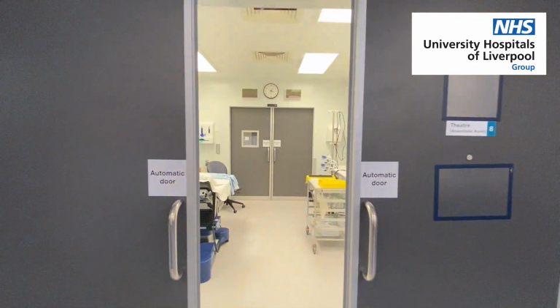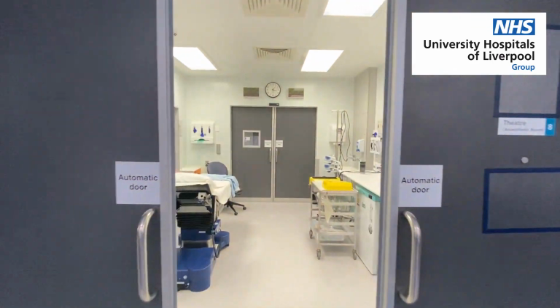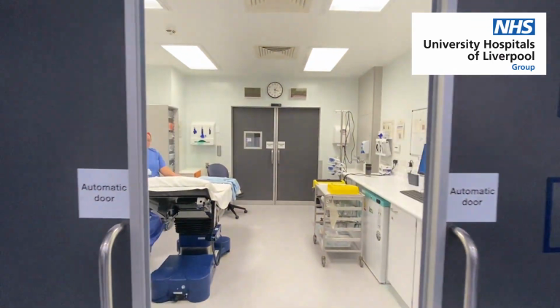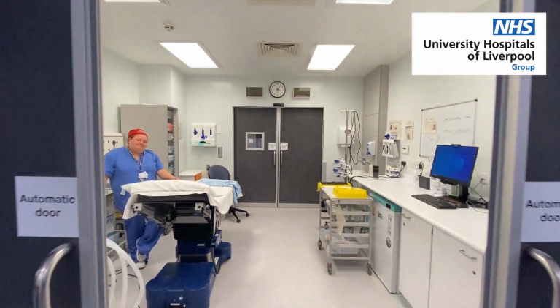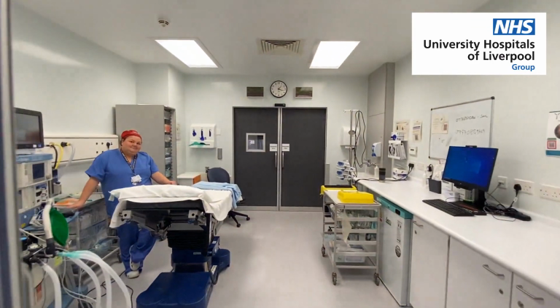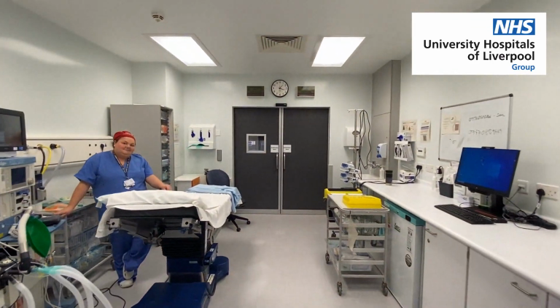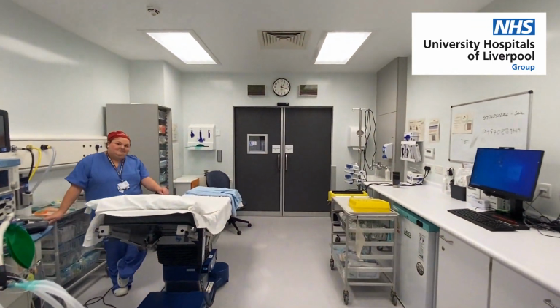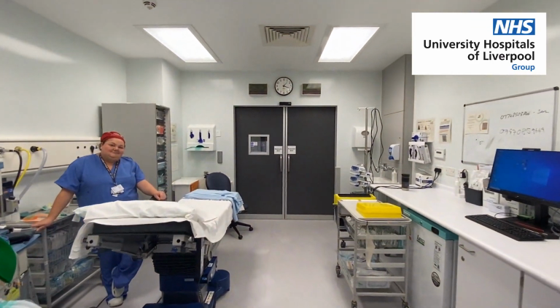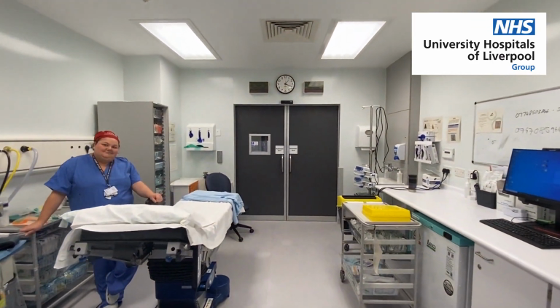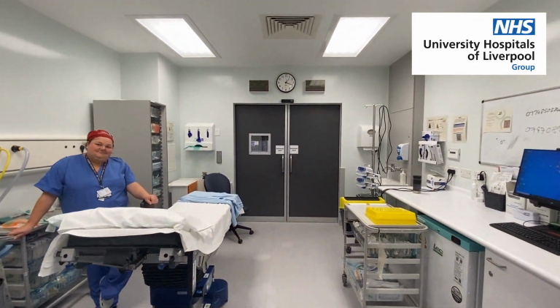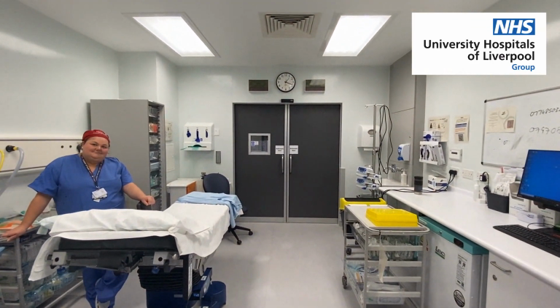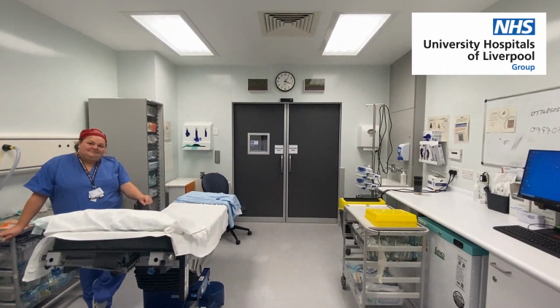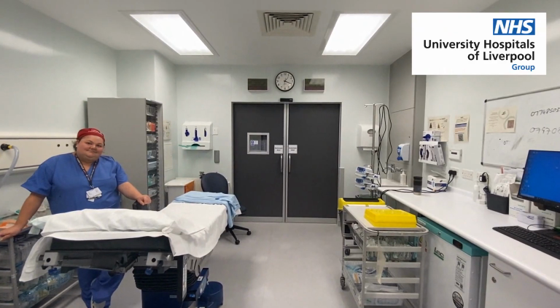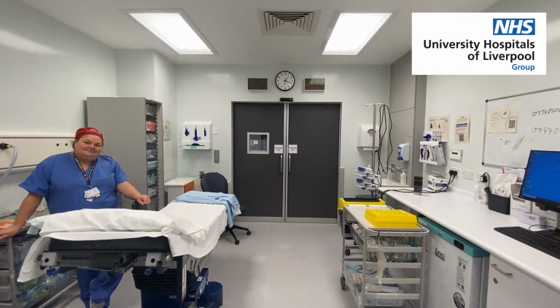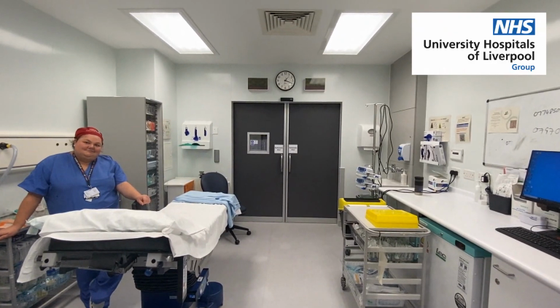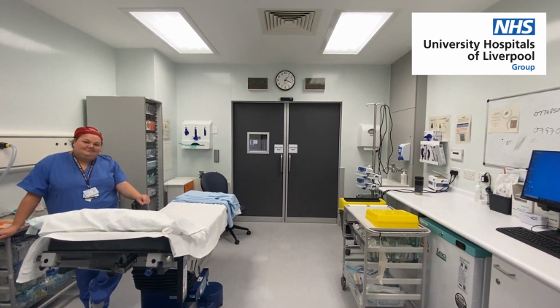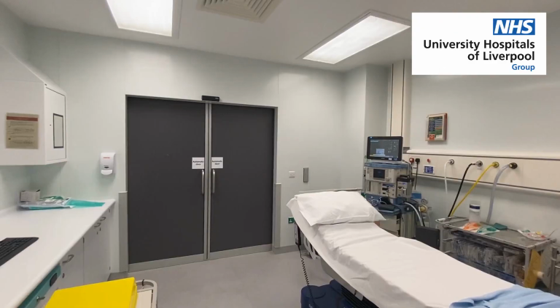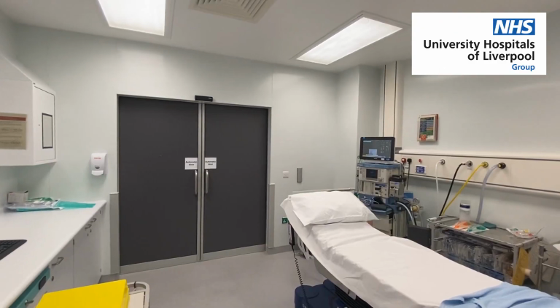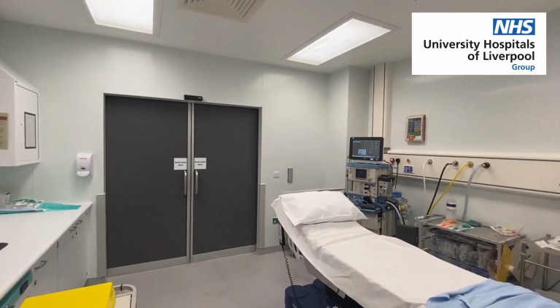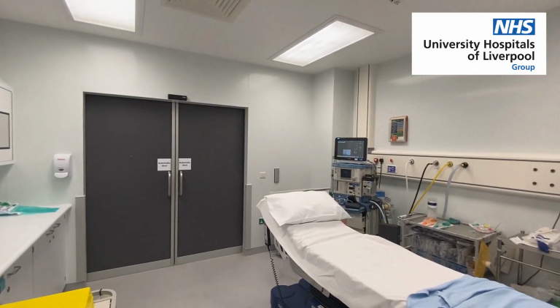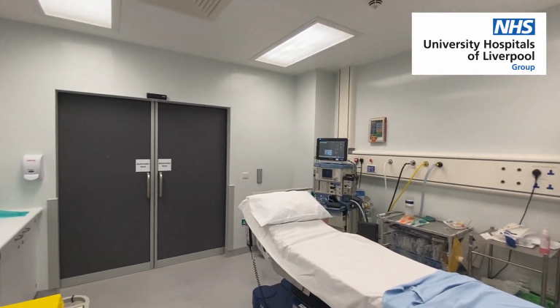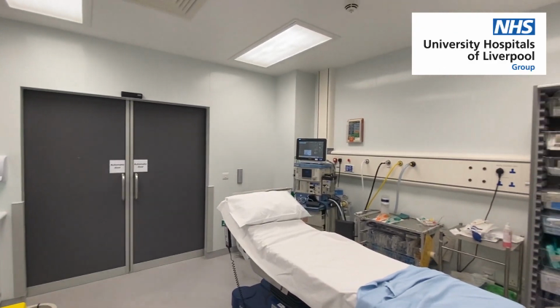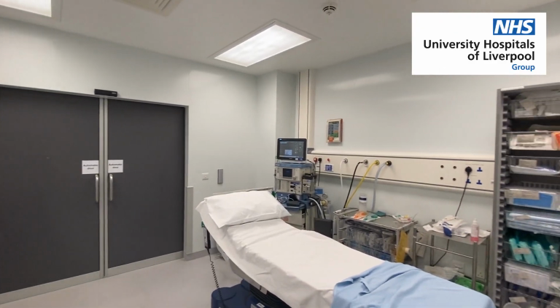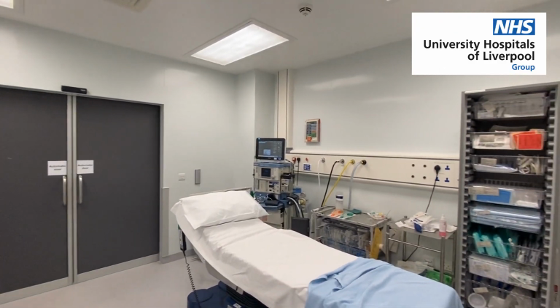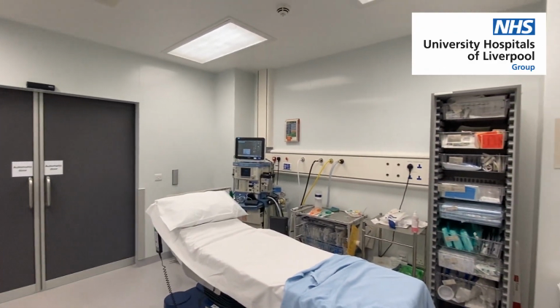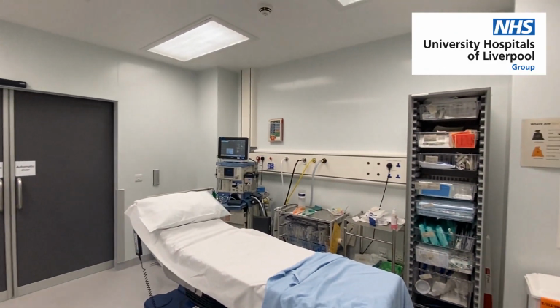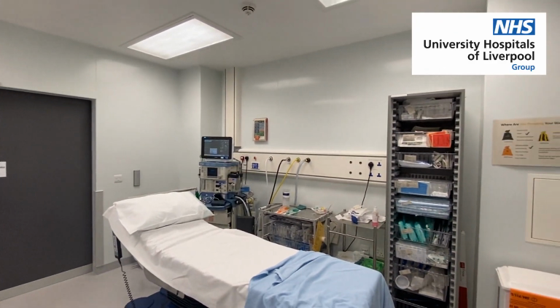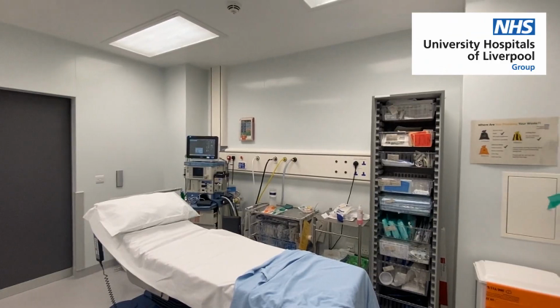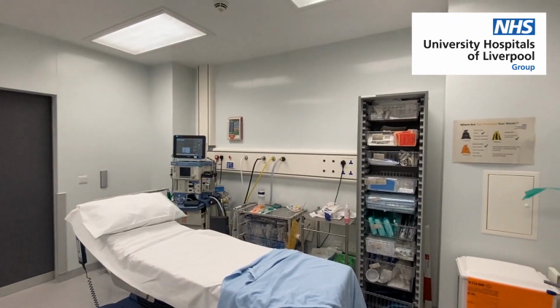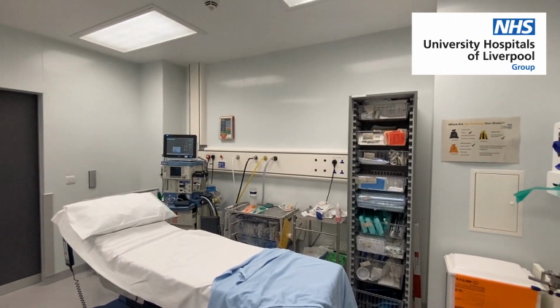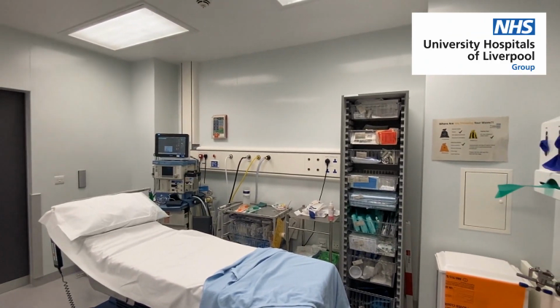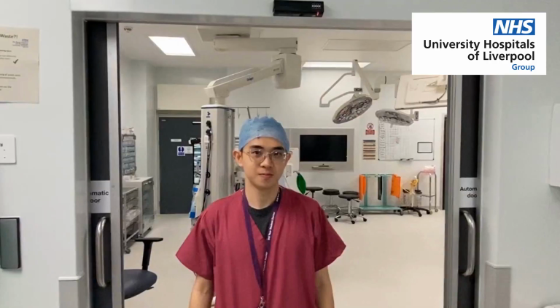The anaesthetist will confirm your identity, reconfirm your consent for the procedure and then administer the anaesthesia. You will be monitored until you are fully asleep.